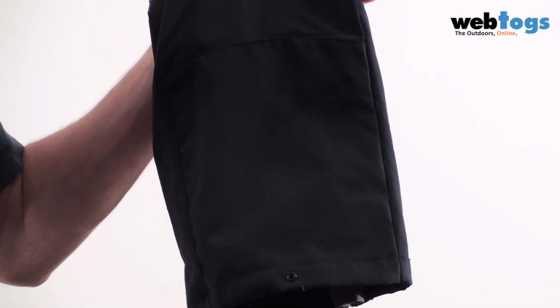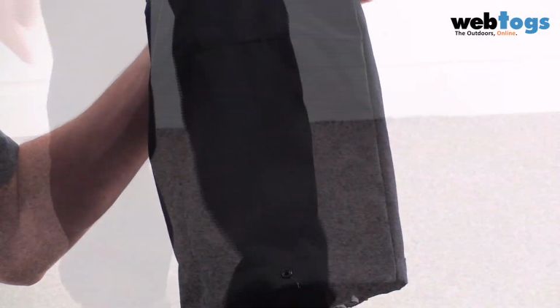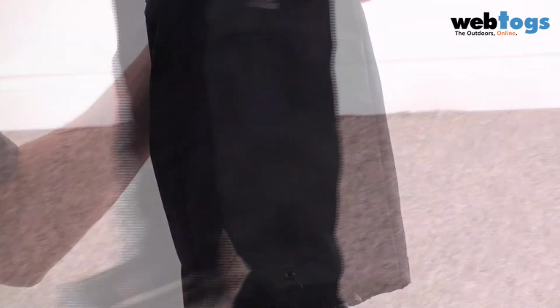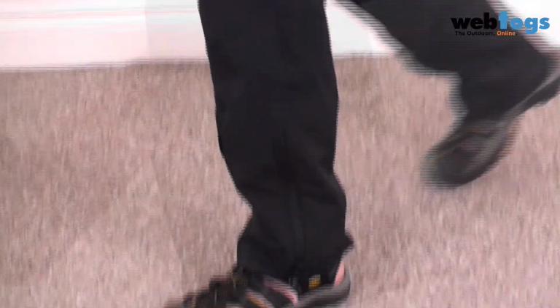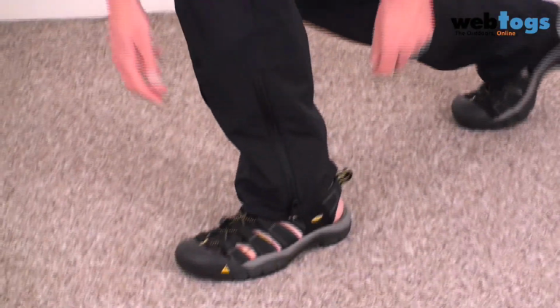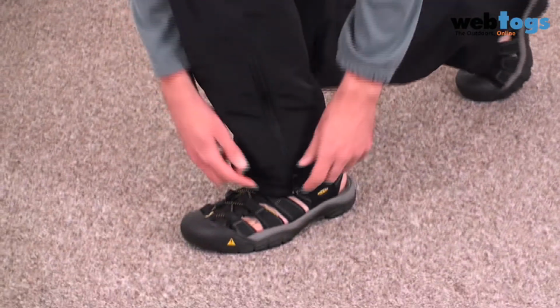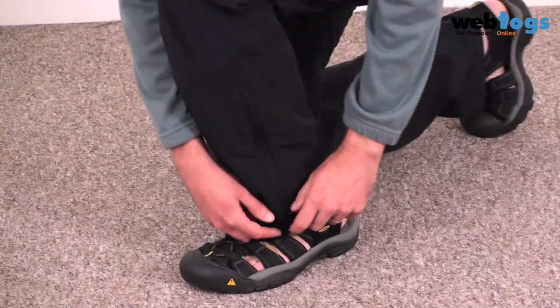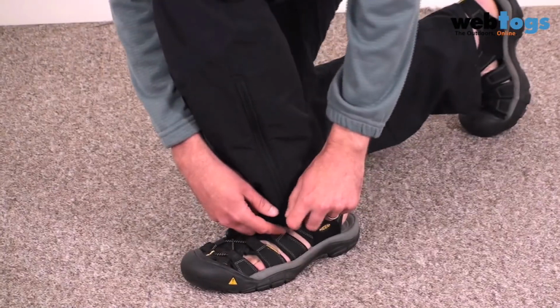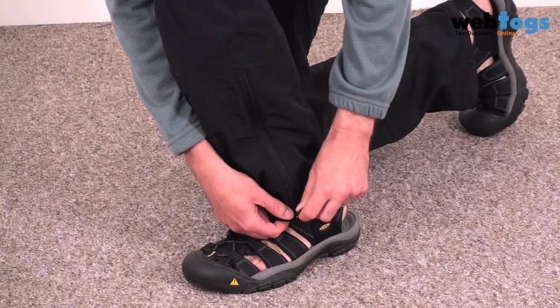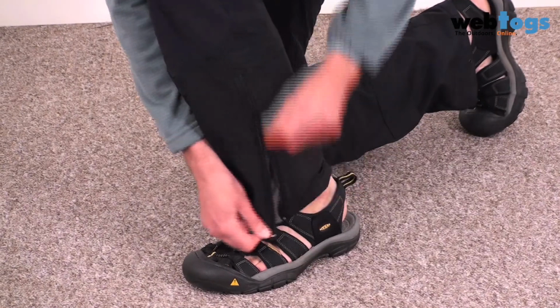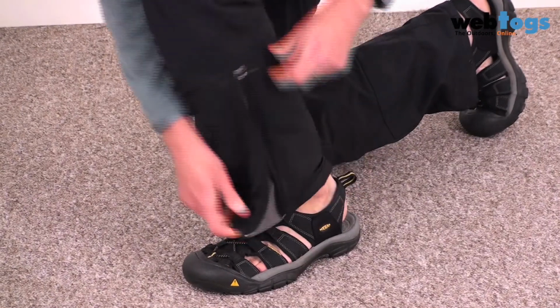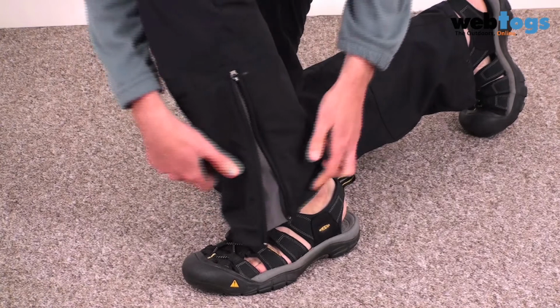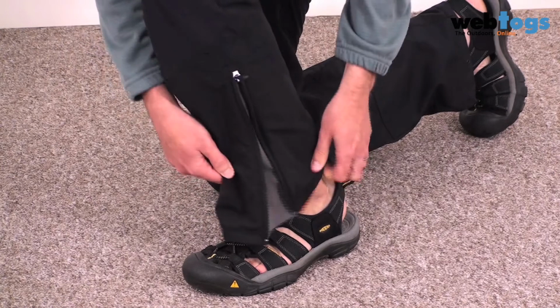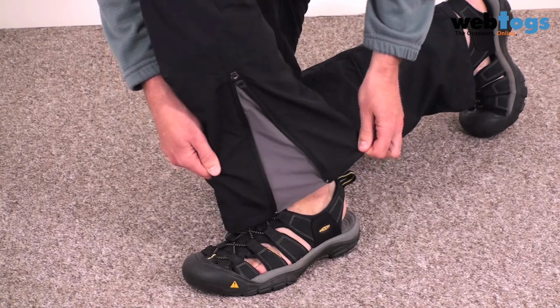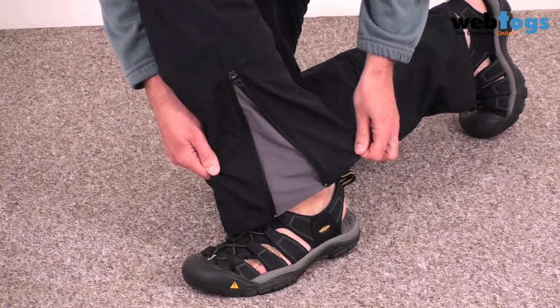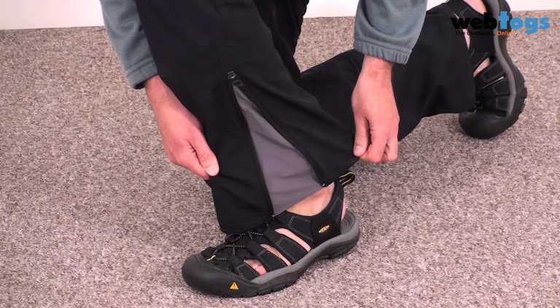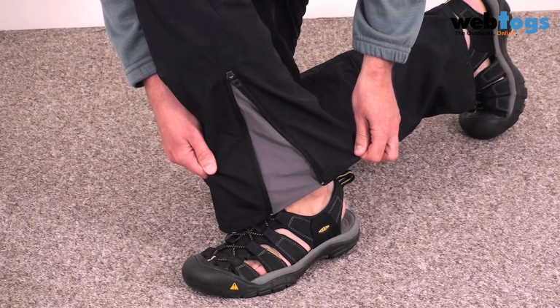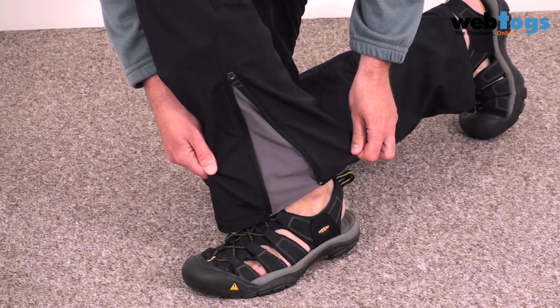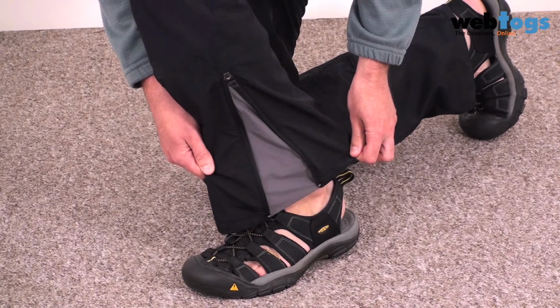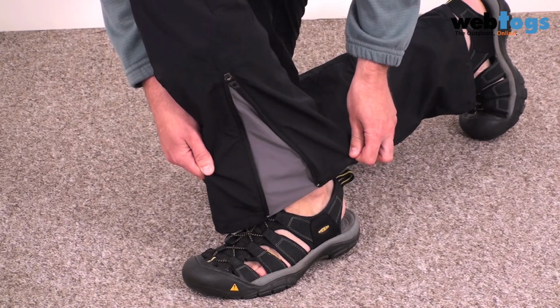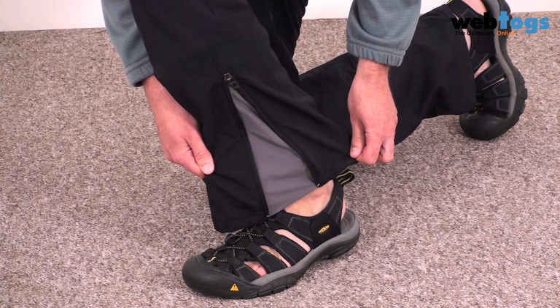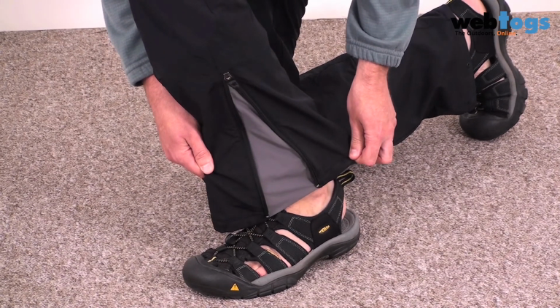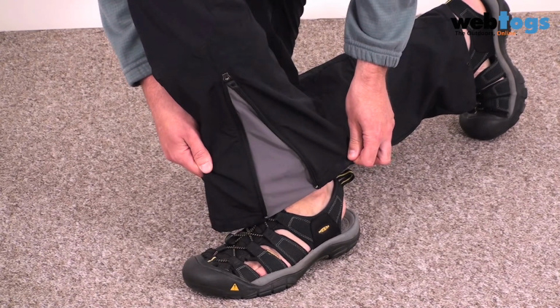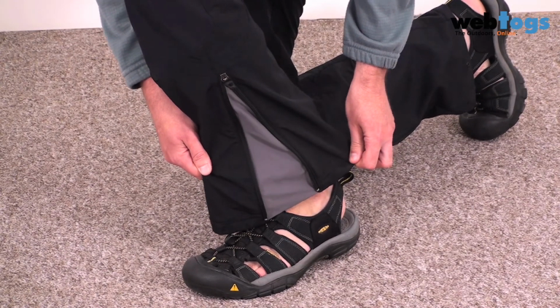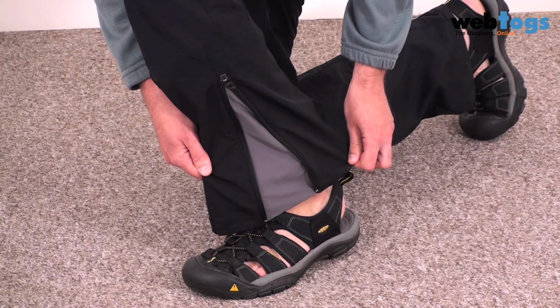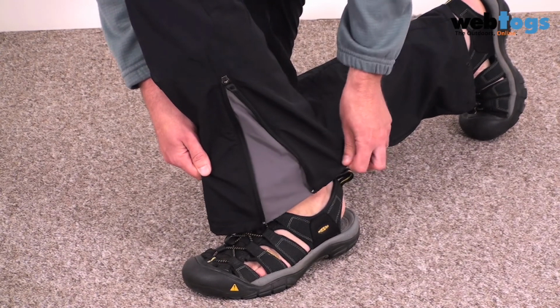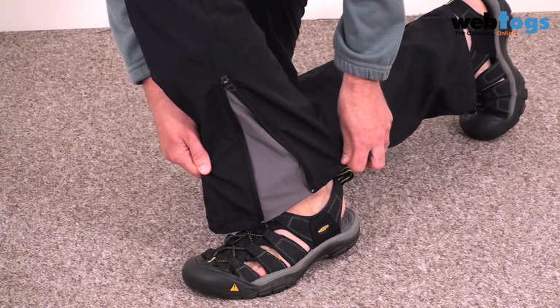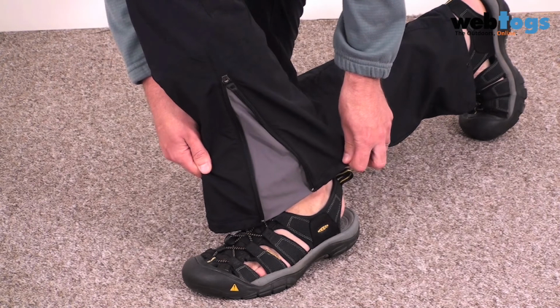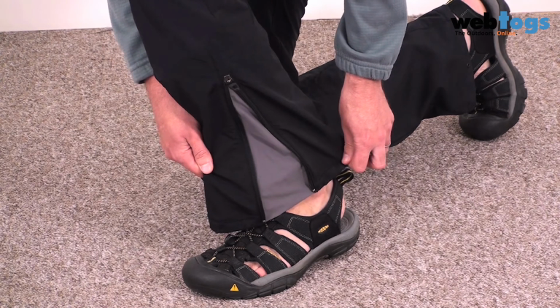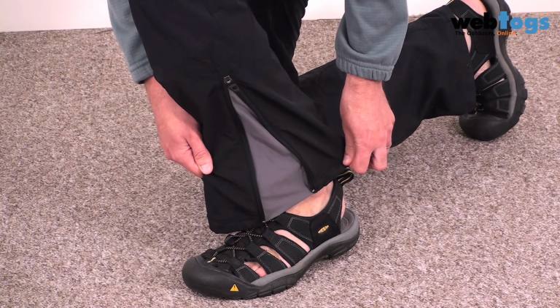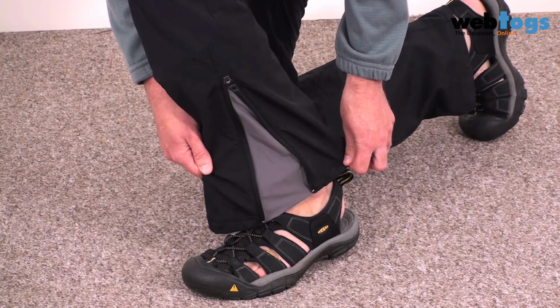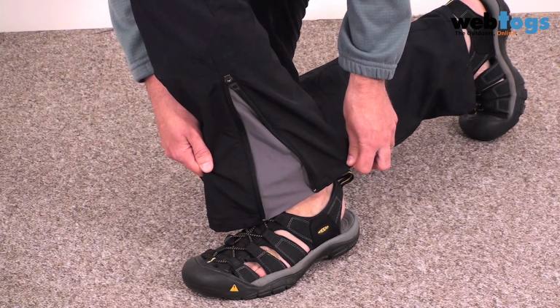On the outside of the trousers you've got ankle zips — these help you get the trousers on easily over boots and shoes, or you can keep them open if you're off to your Saturday Night Fever disco.